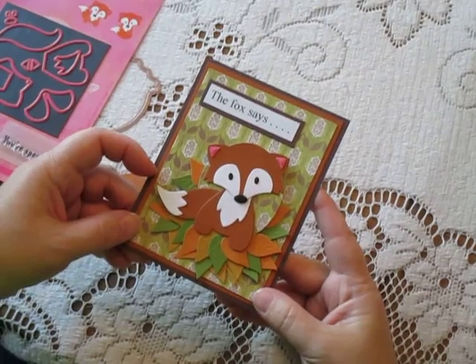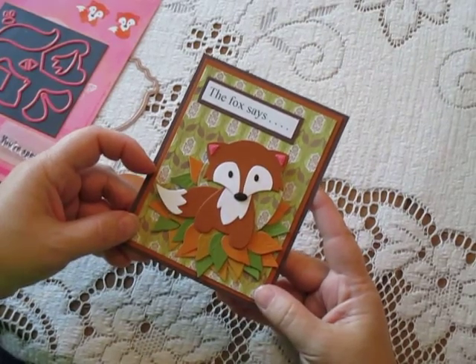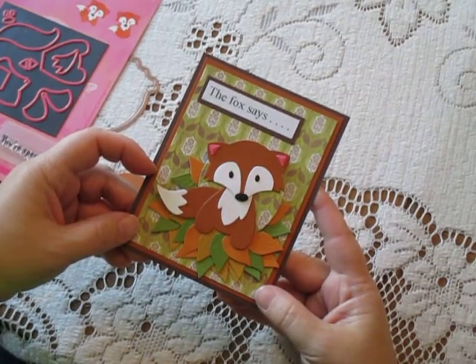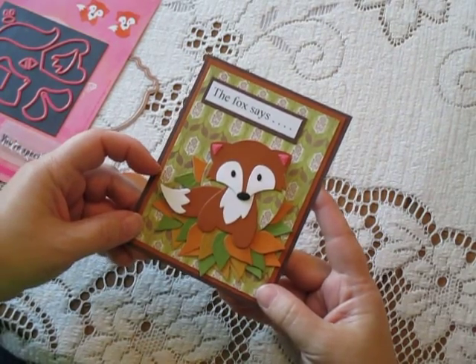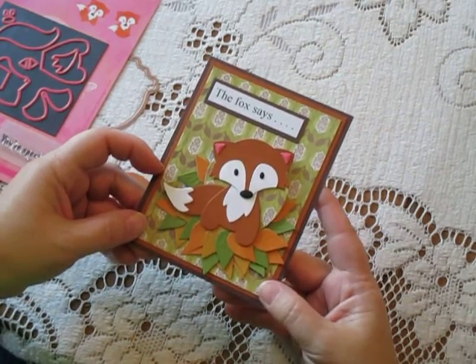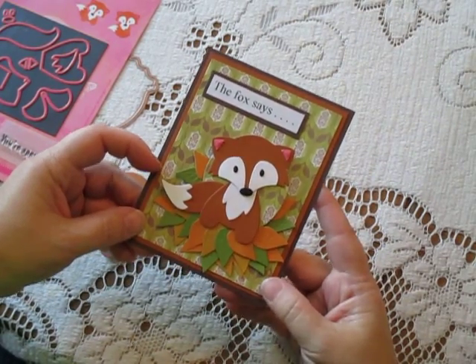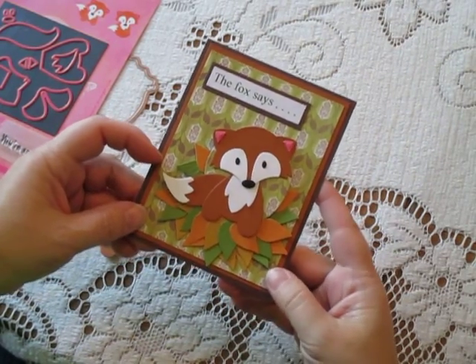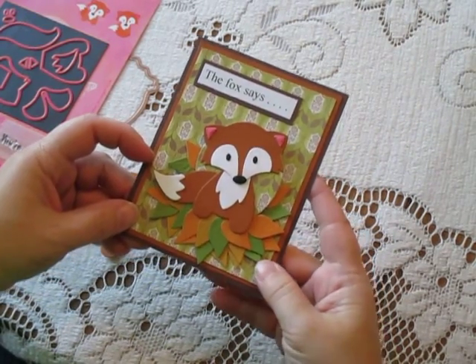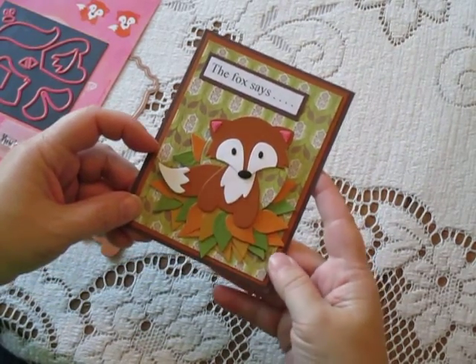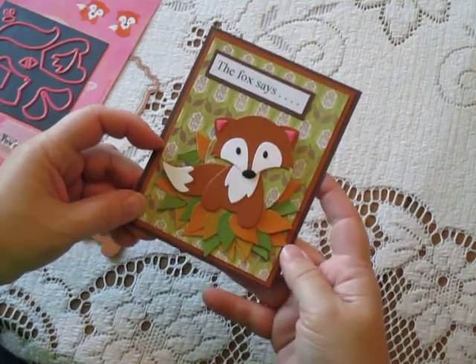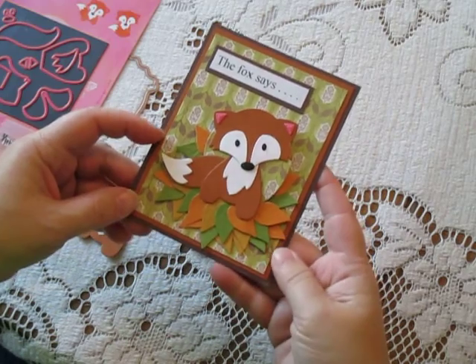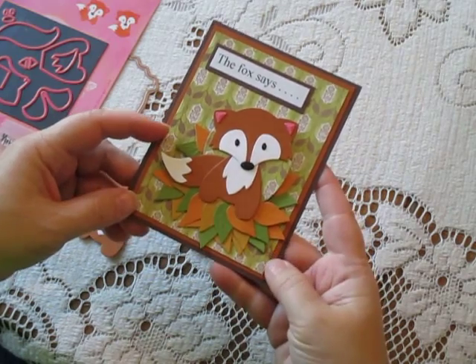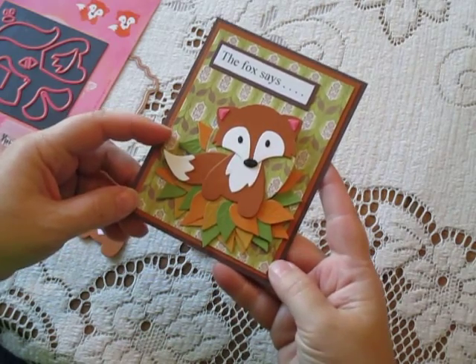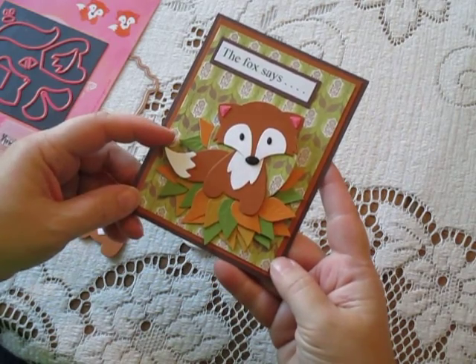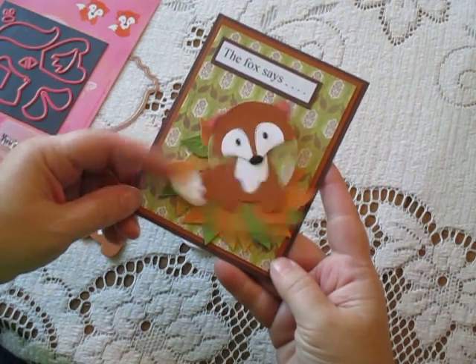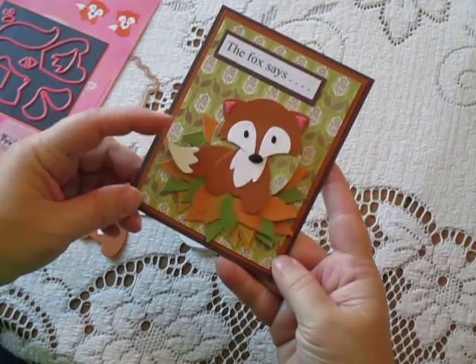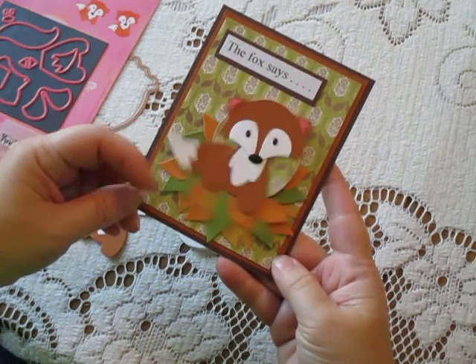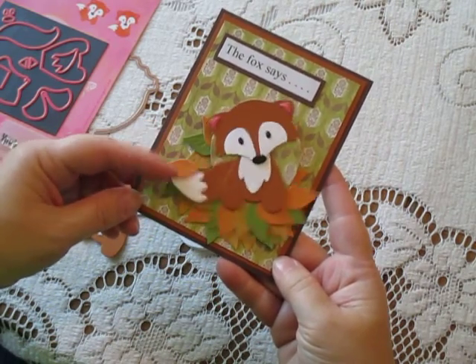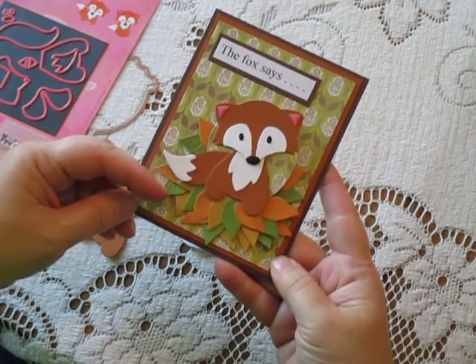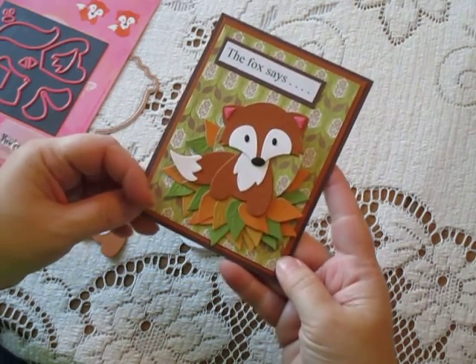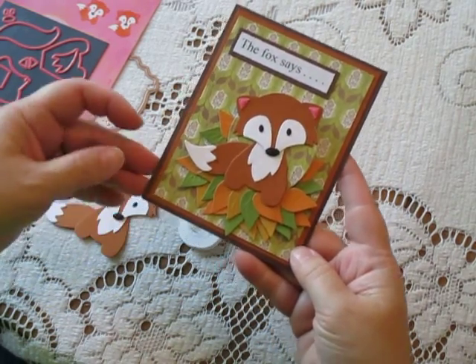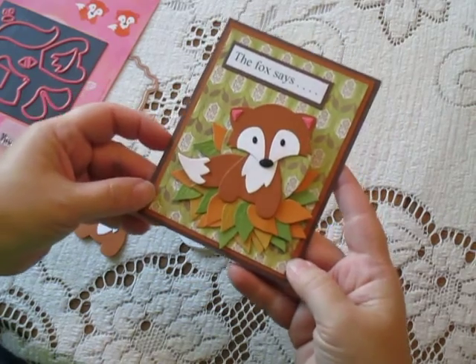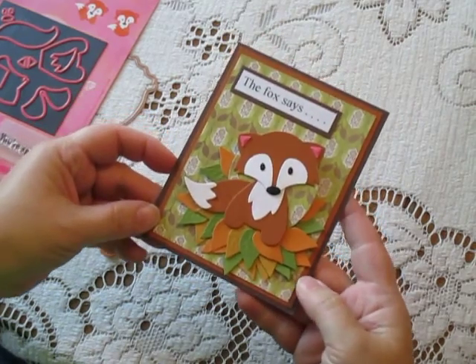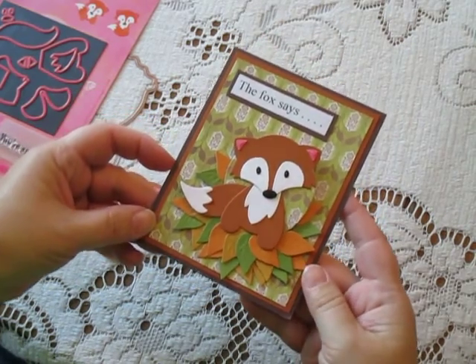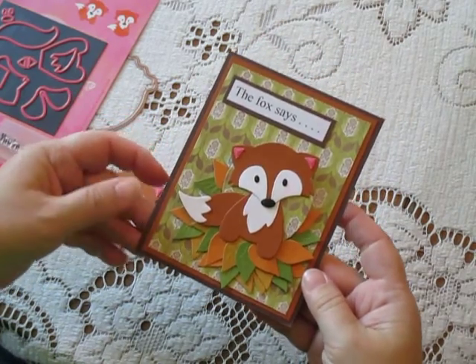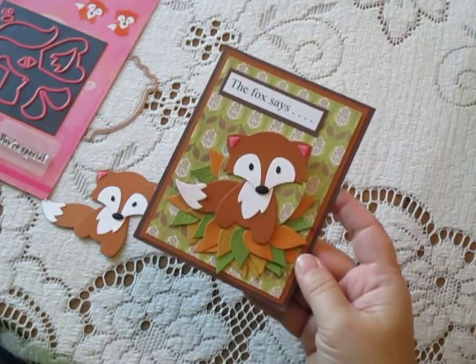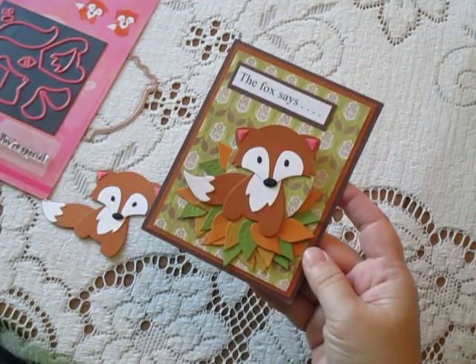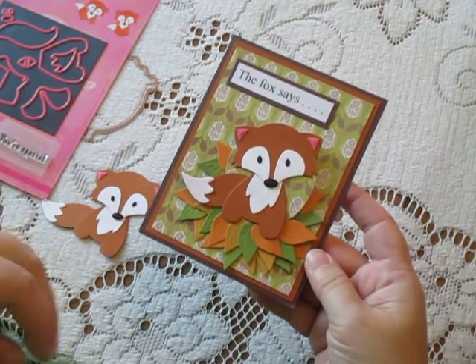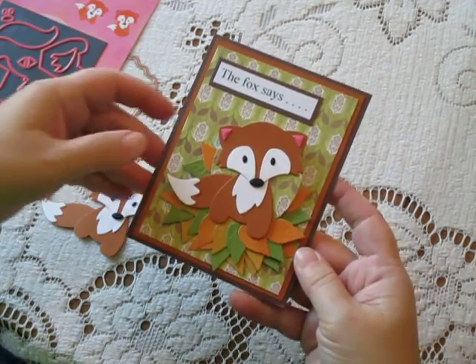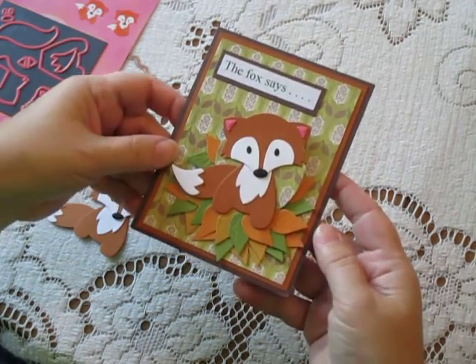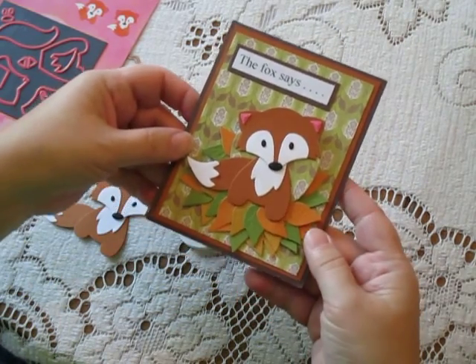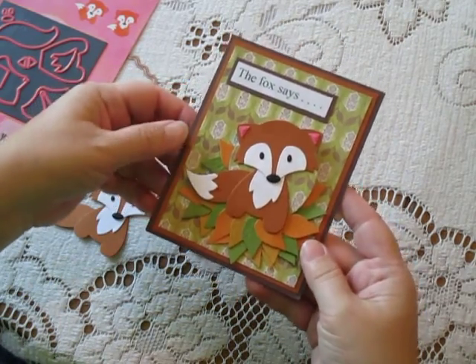Hi, this is Cheryl for Cut at Home. Today I have a cute little fox card by Marianne Designs. My little fox is mounted on a wobble spring too. I know I featured a wobble spring a couple of weeks ago, but I didn't have an extra to really show you the inner workings of that, so I want to give you a few more tips.